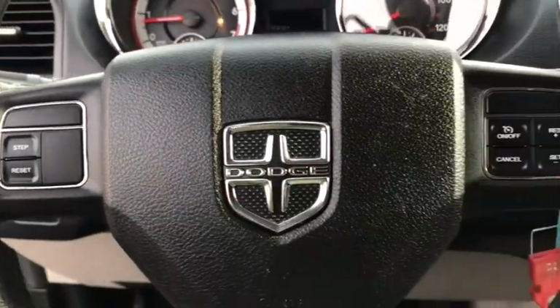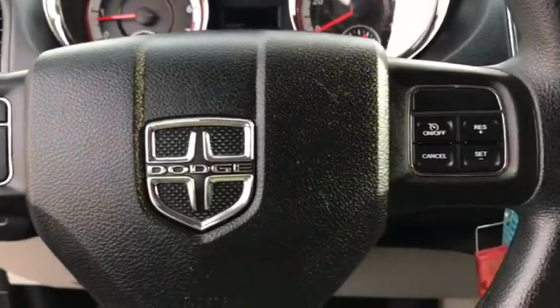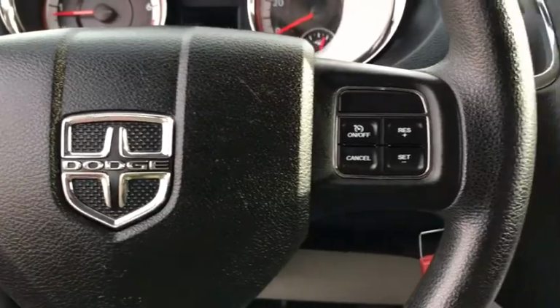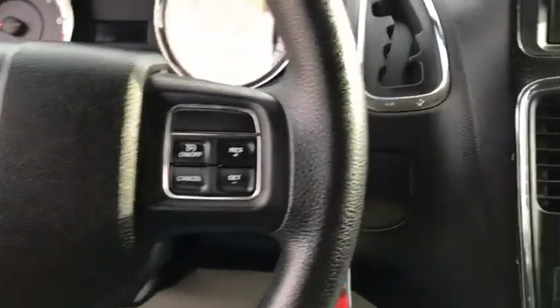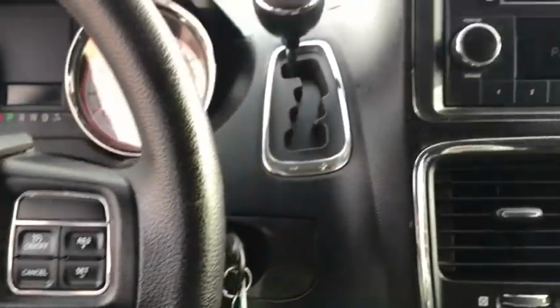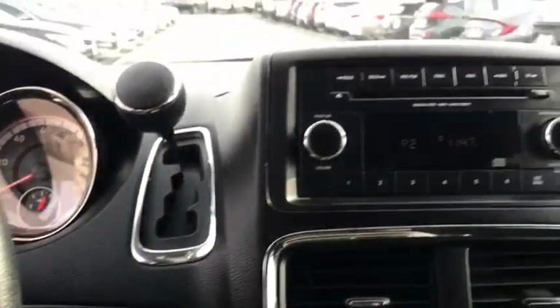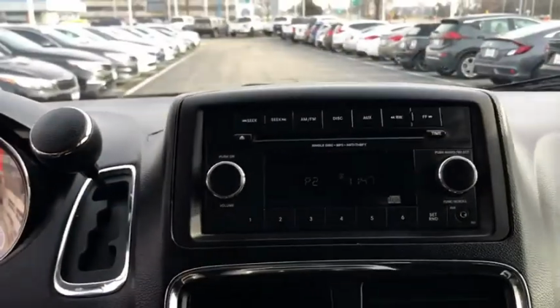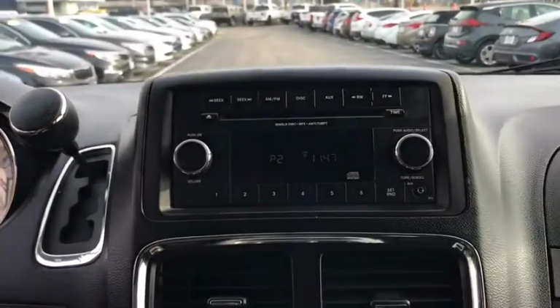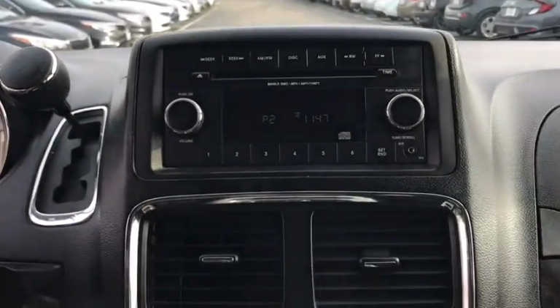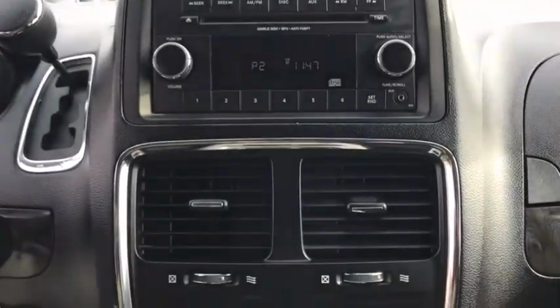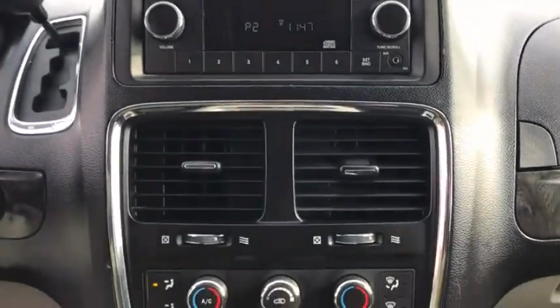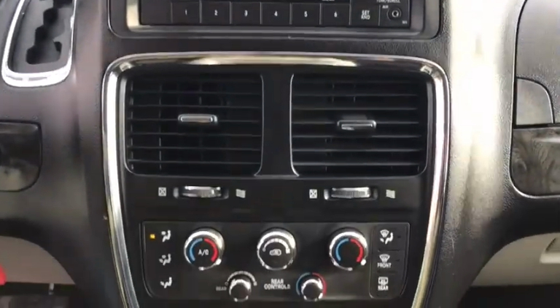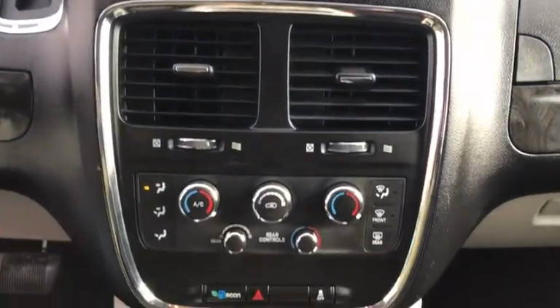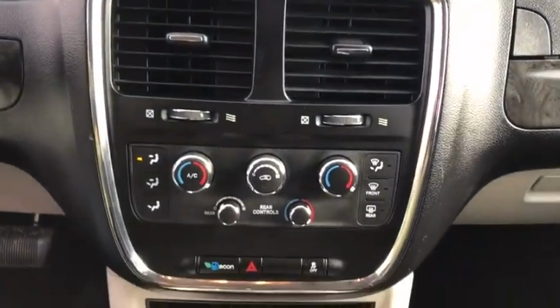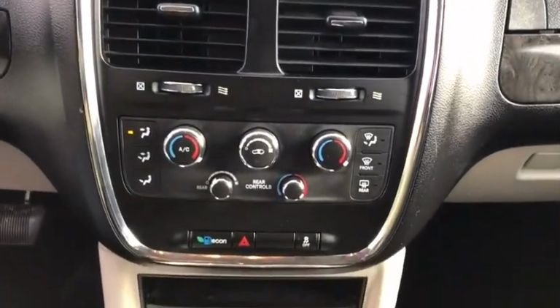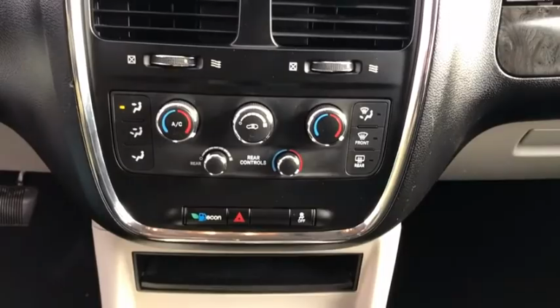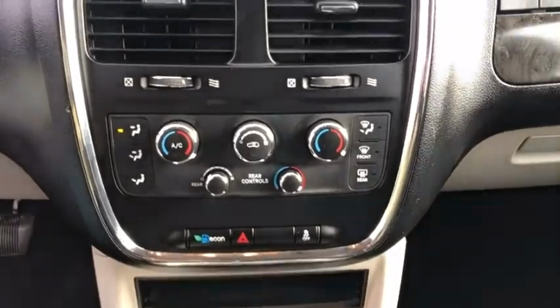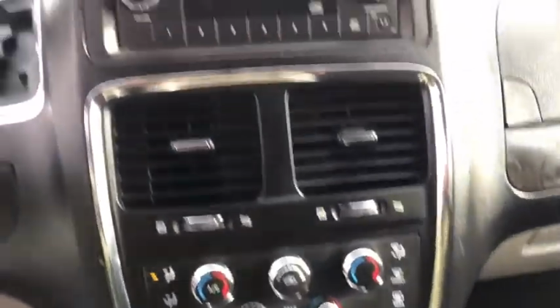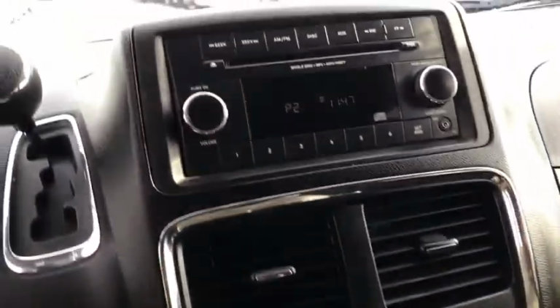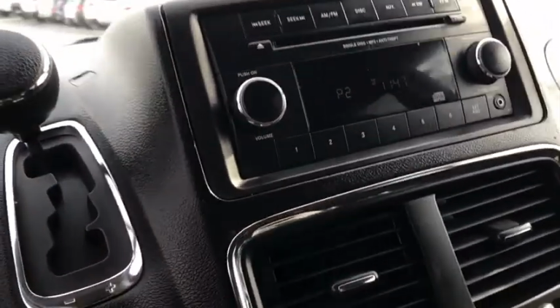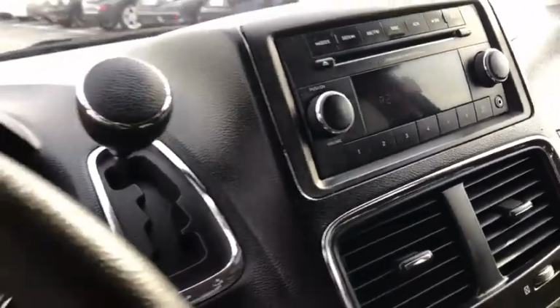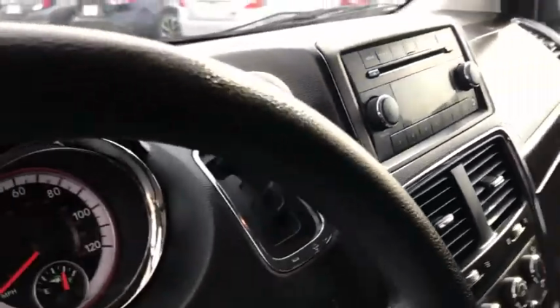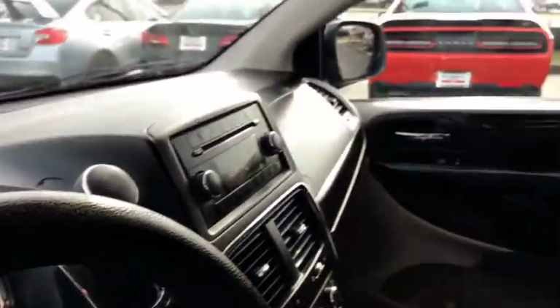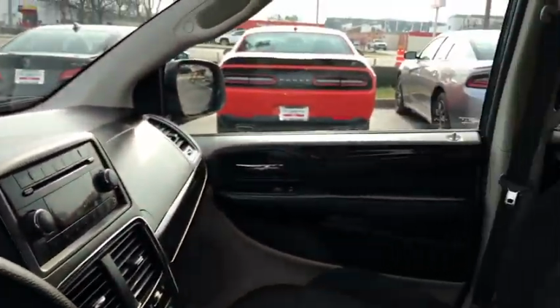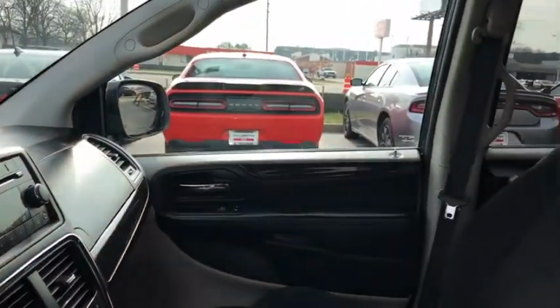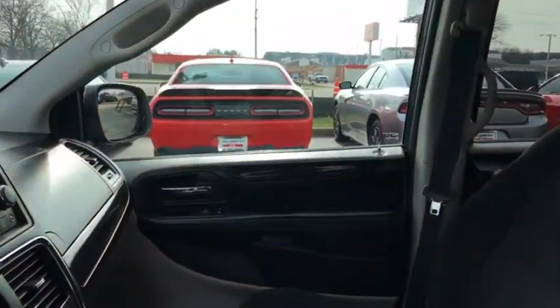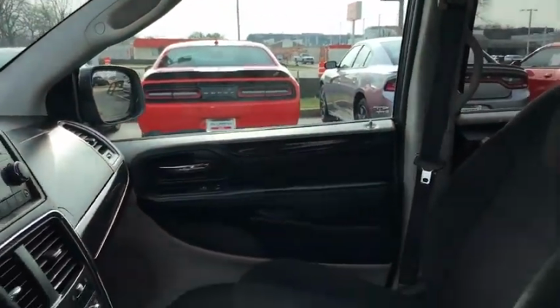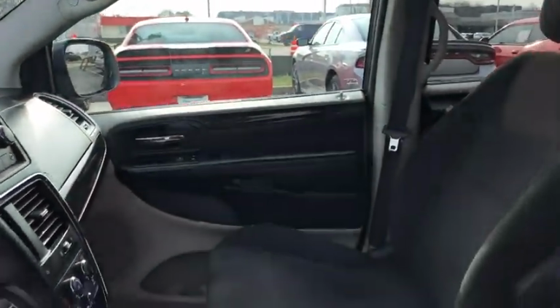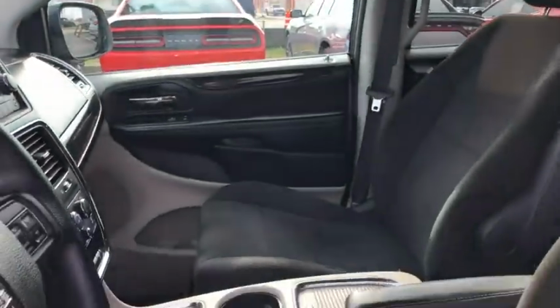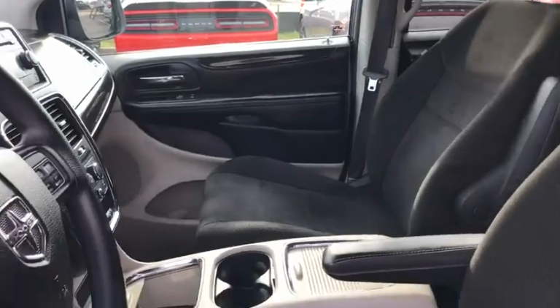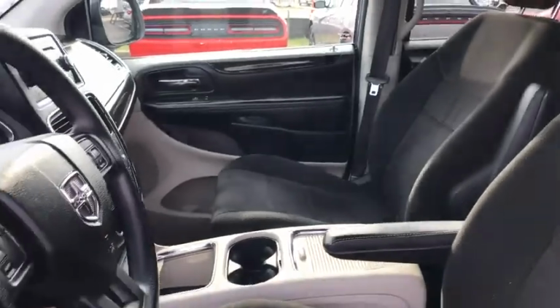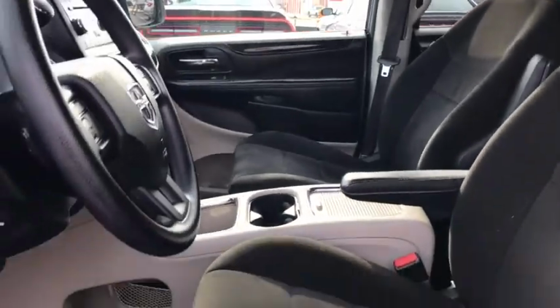Power windows, rear window defroster, trip computer, remote keyless entry, tachometer, brake assist, panic alarm, overhead console, rear window wiper, driver vanity mirror, front reading lamps.